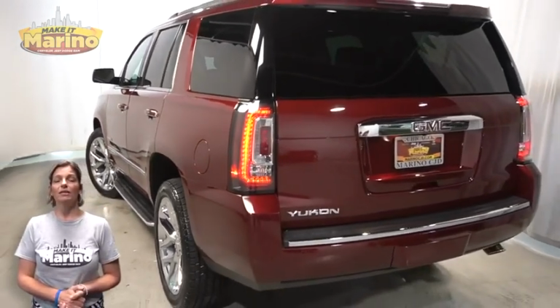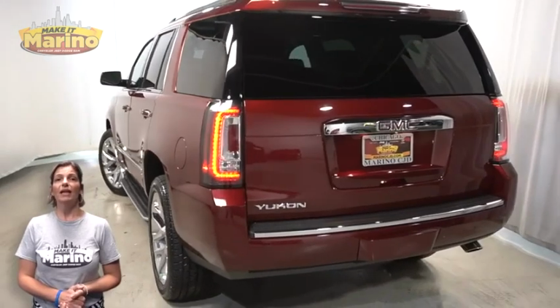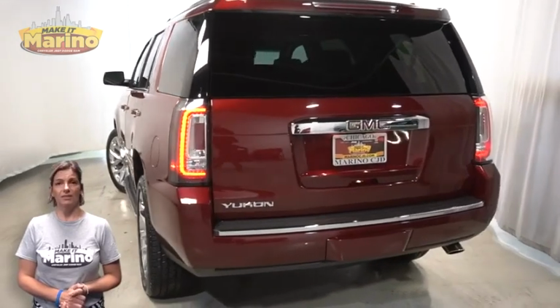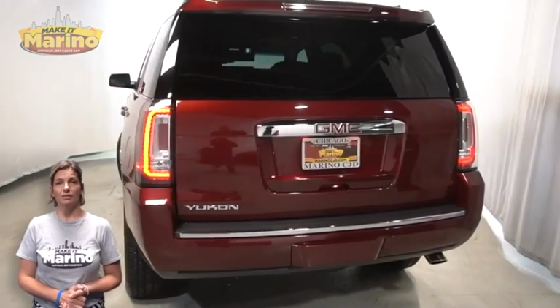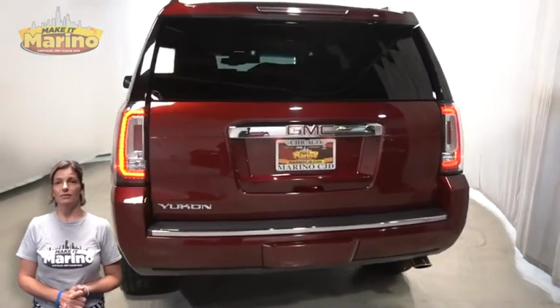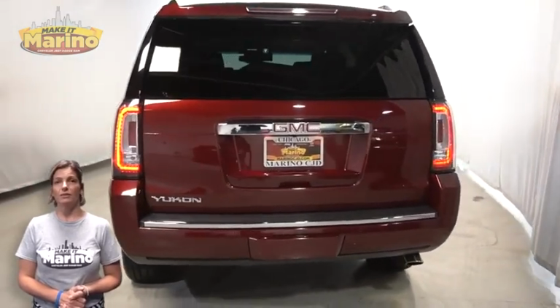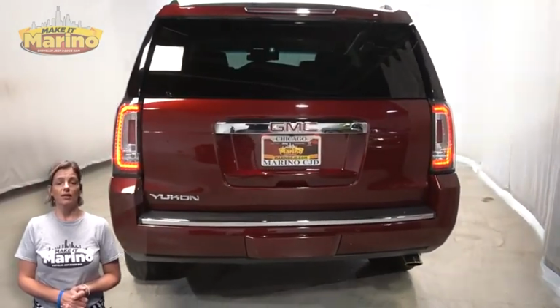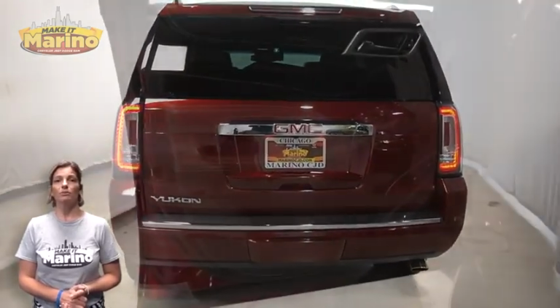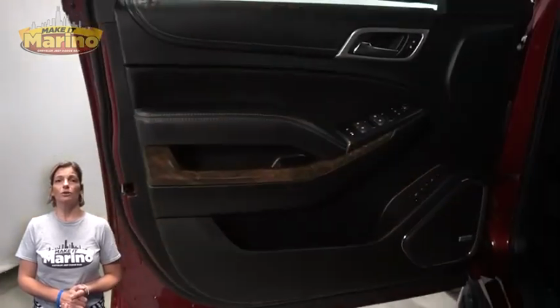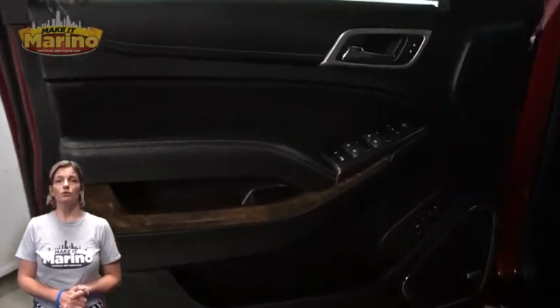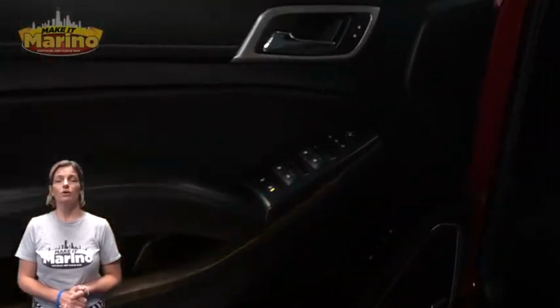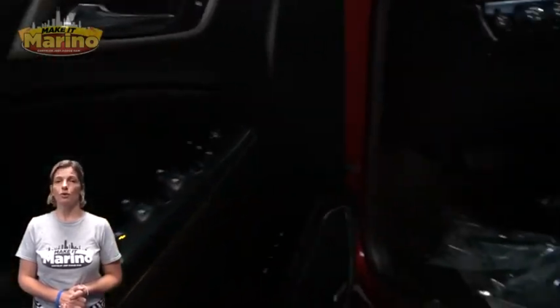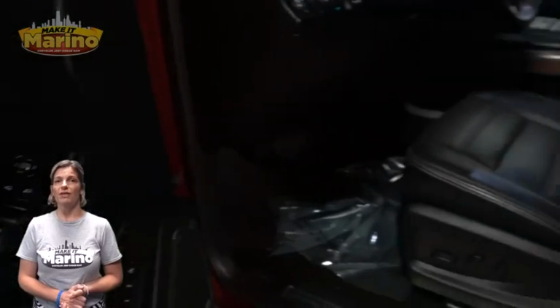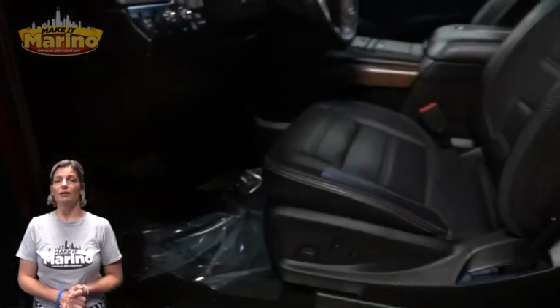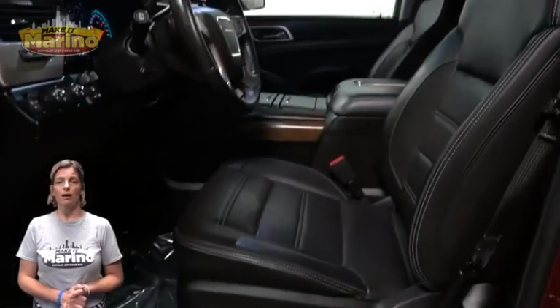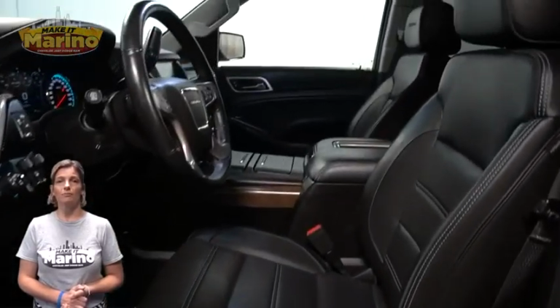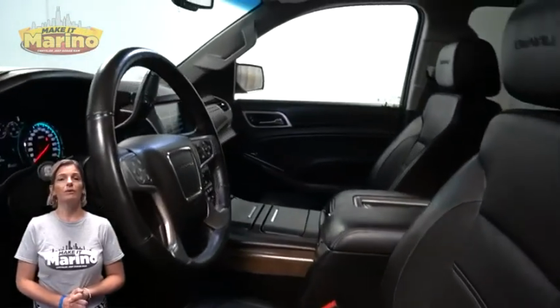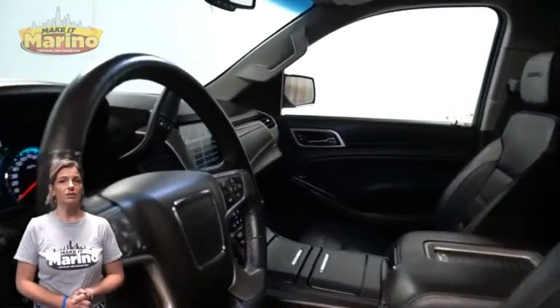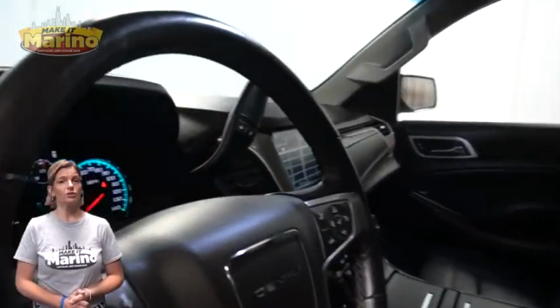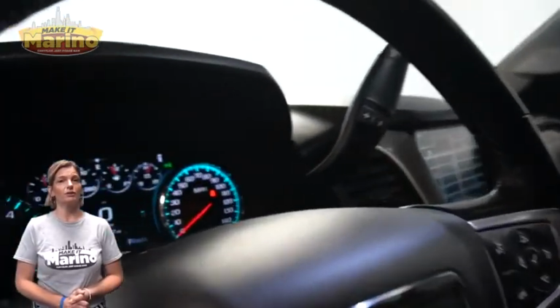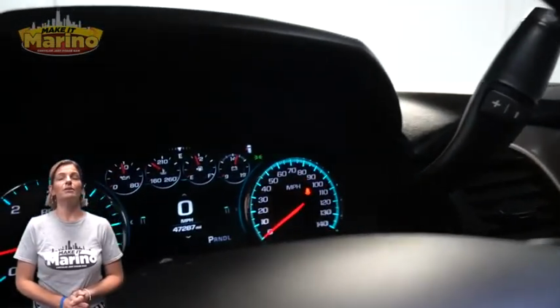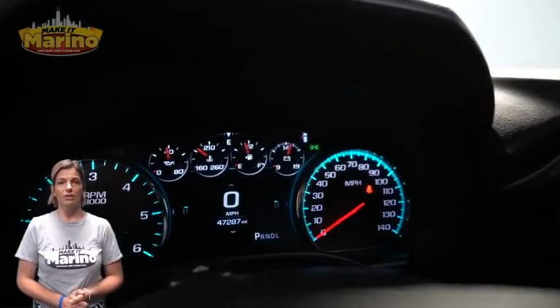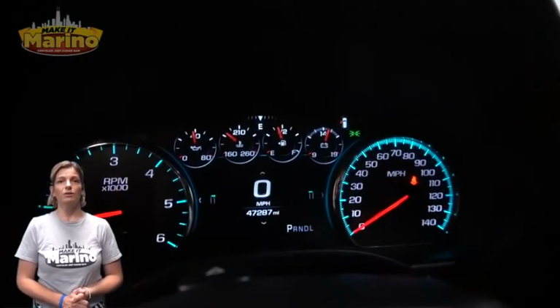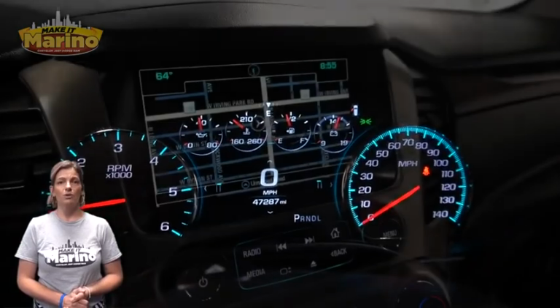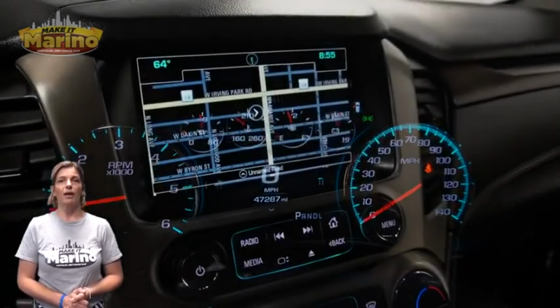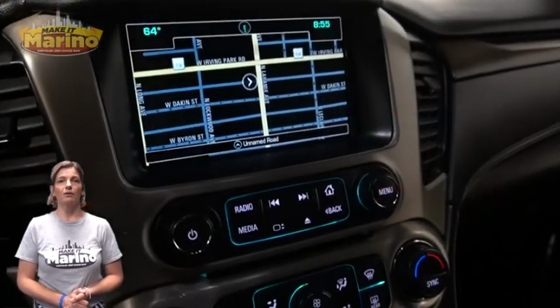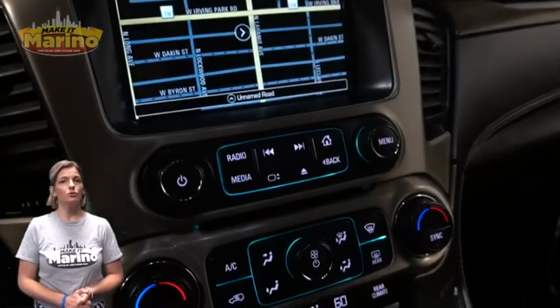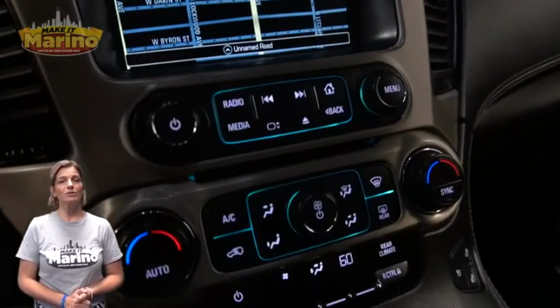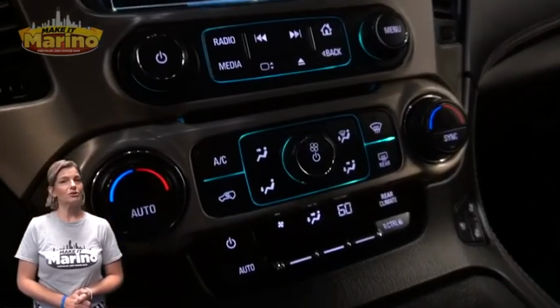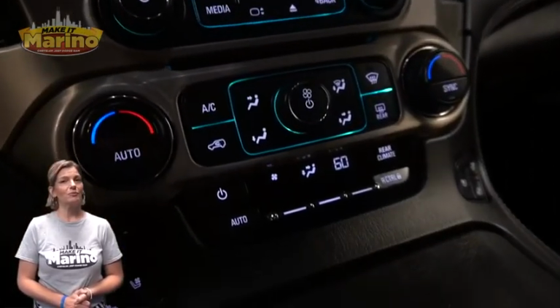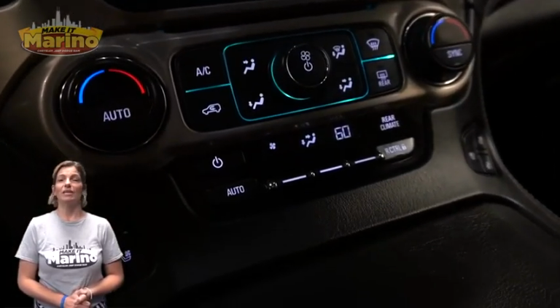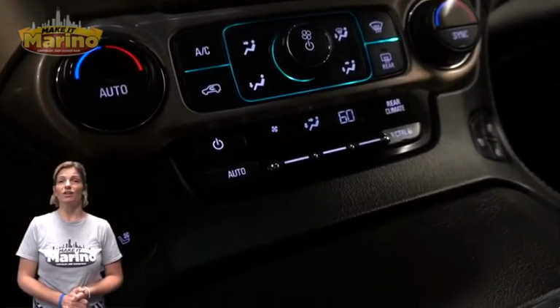Heated and ventilated front seats, steering wheel mounted audio controls, 47,000 miles on the odometer, 8-inch touchscreen, navigation, rear backup camera, dual-zone temperature control, and heated rear seating.